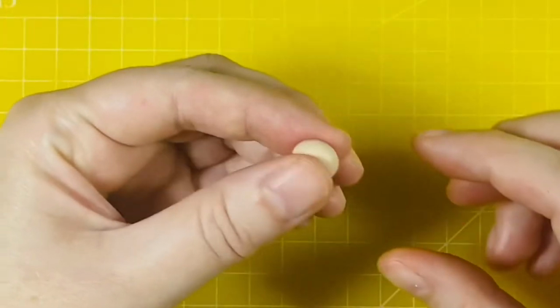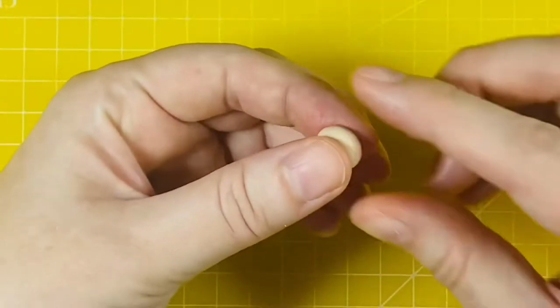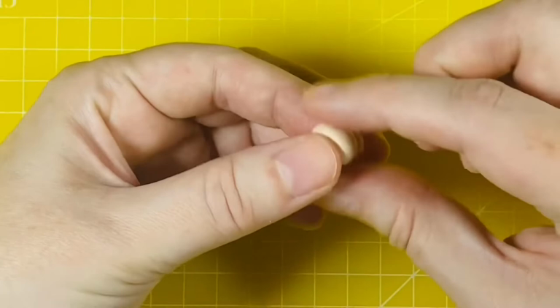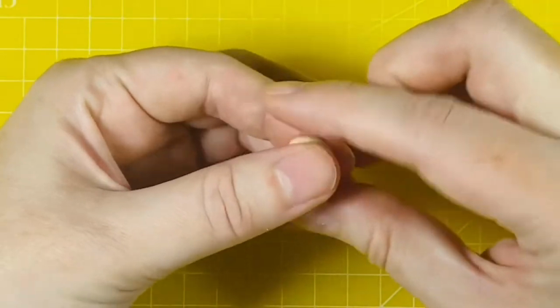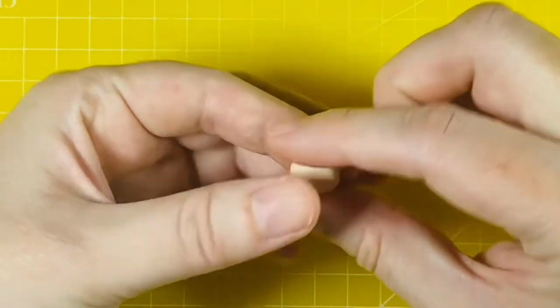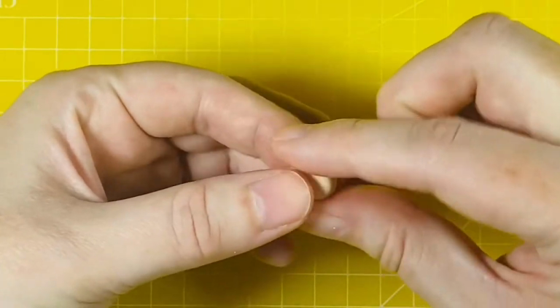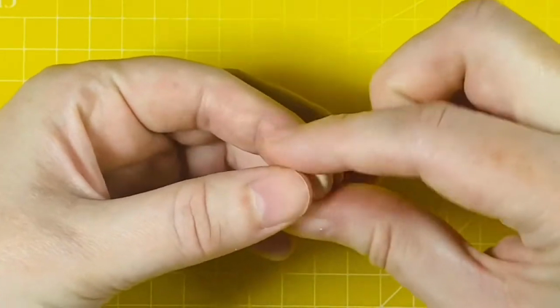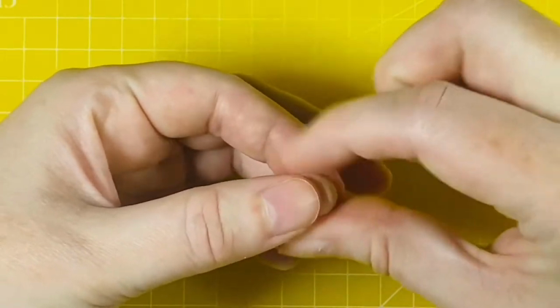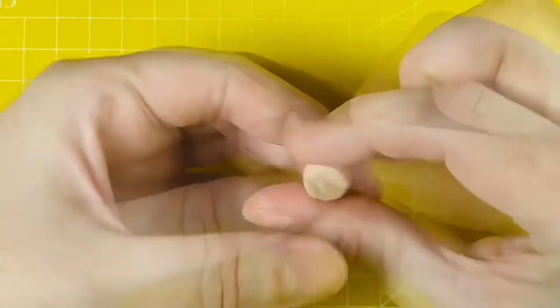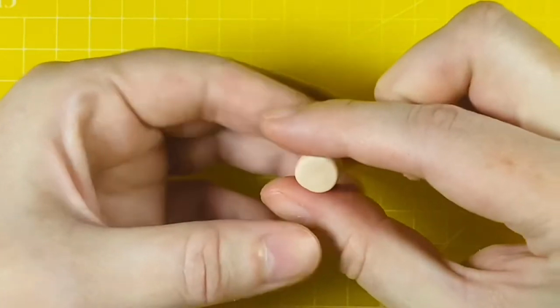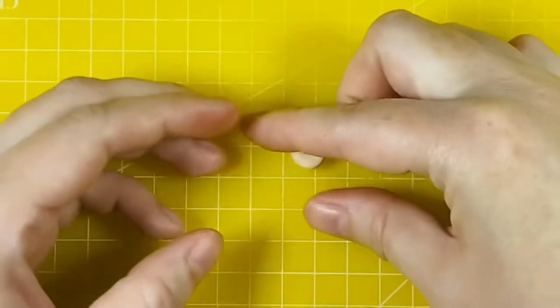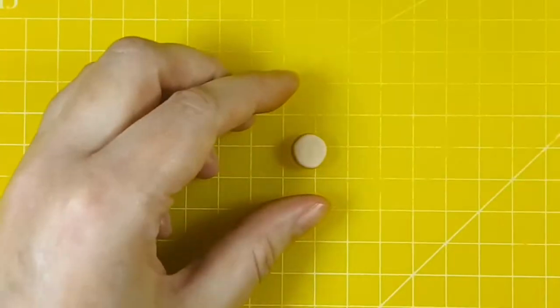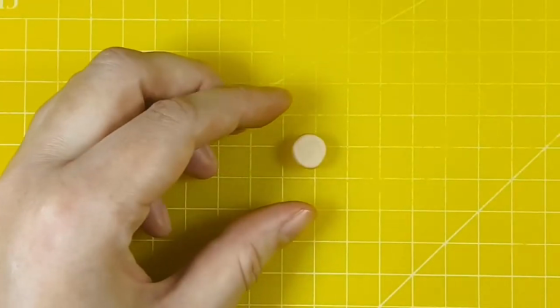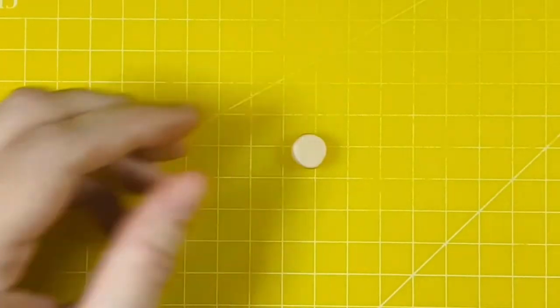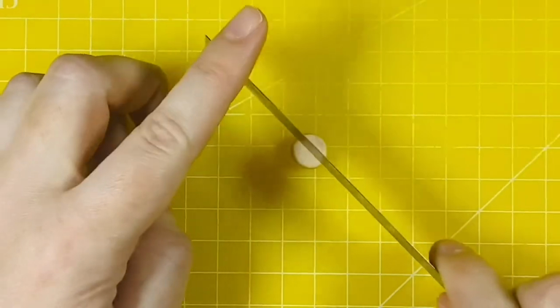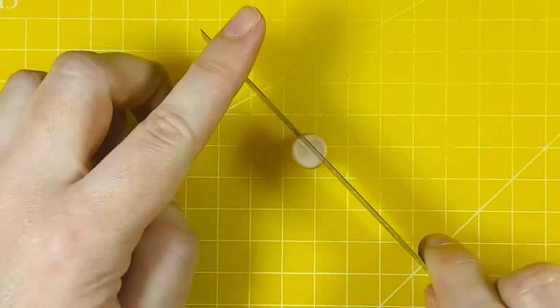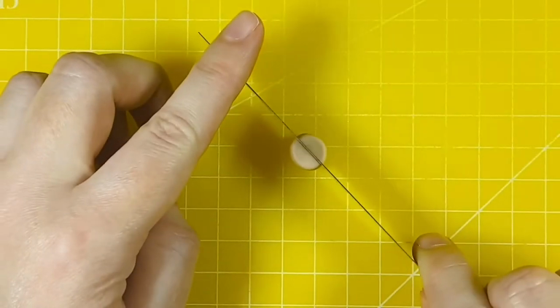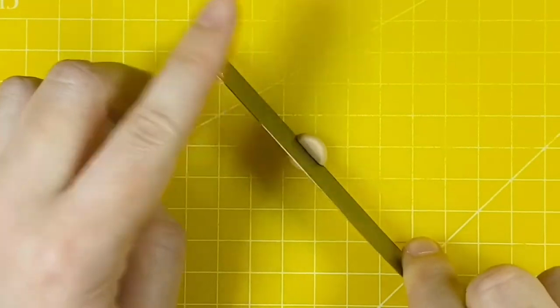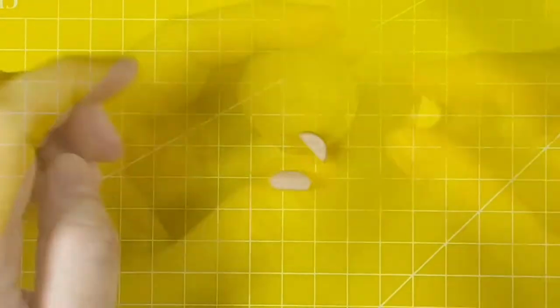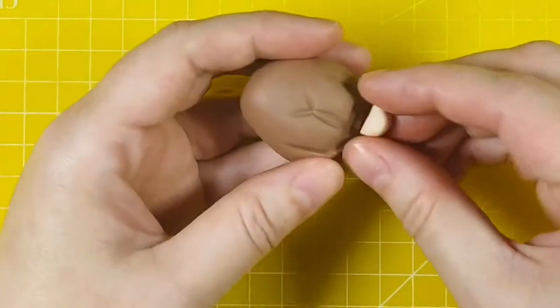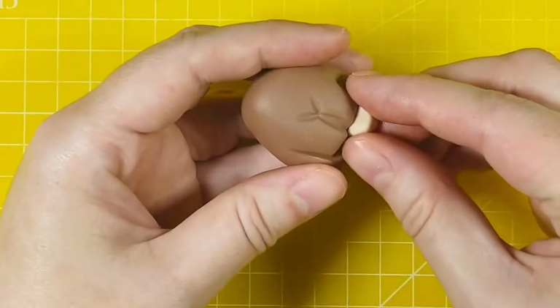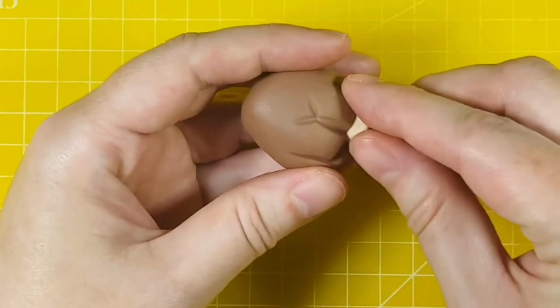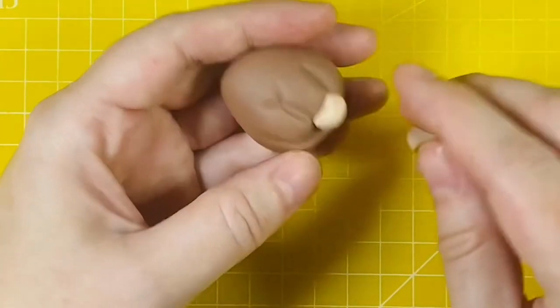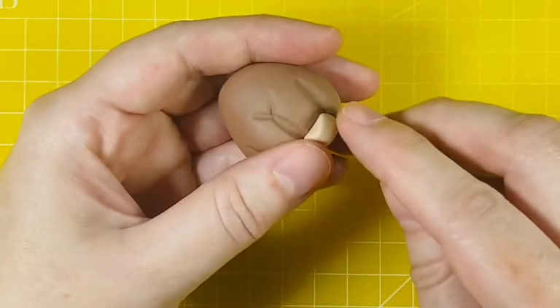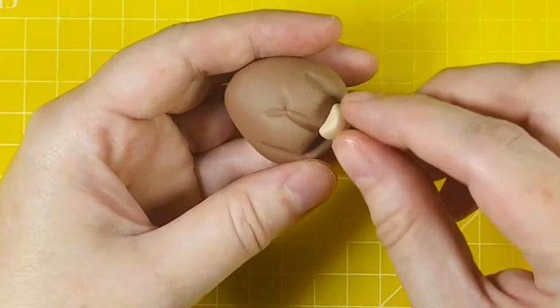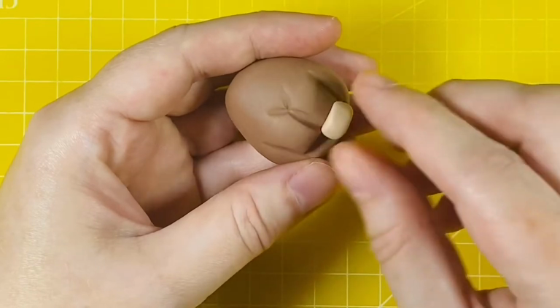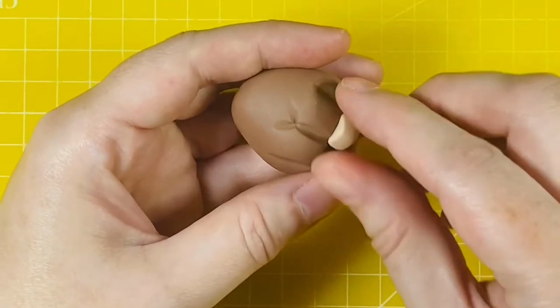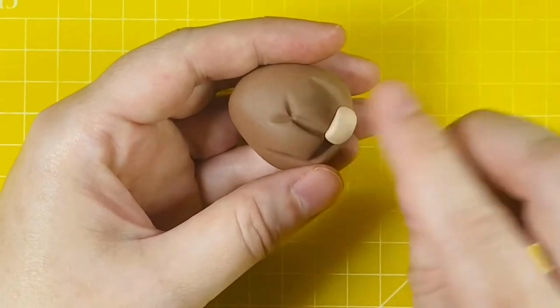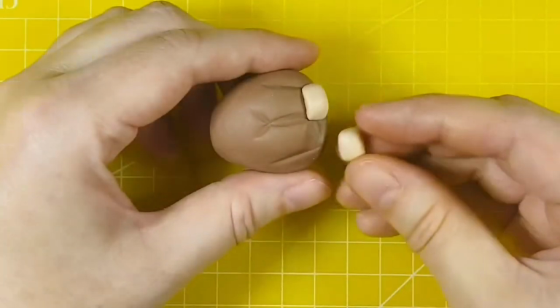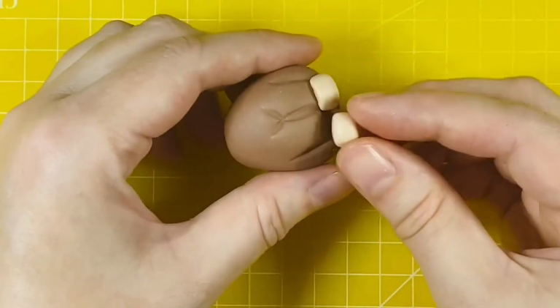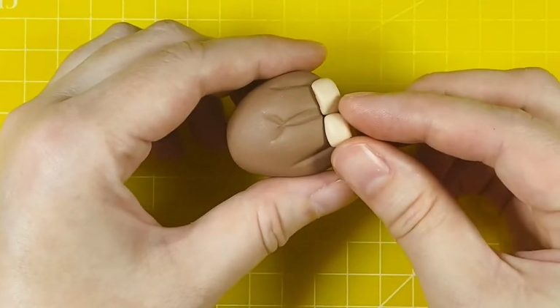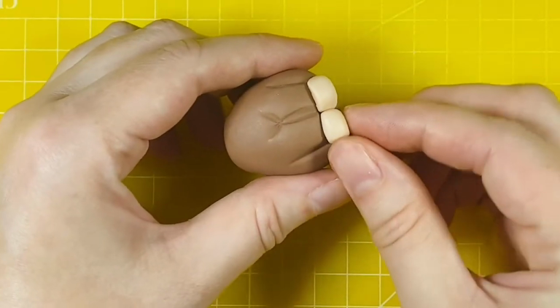For the hooves I've used Sugarflare chestnut paste colour. For the front hooves I've got 0.7 grams of modelling paste which I've rolled into a ball and then flattened between my fingers into a chunky disc before shaping and squaring off the edges. Then I've cut it in half and I'm just popping it underneath the front legs.